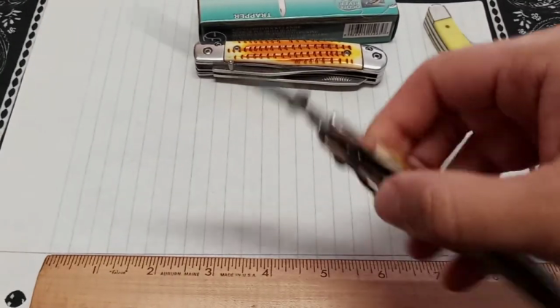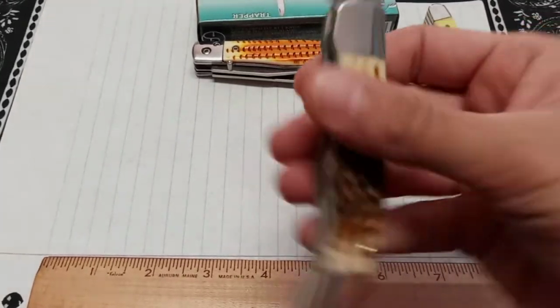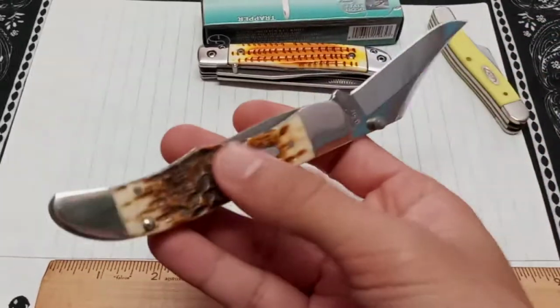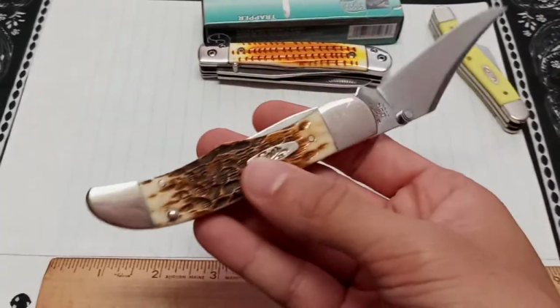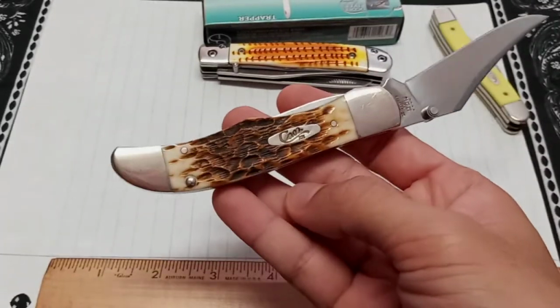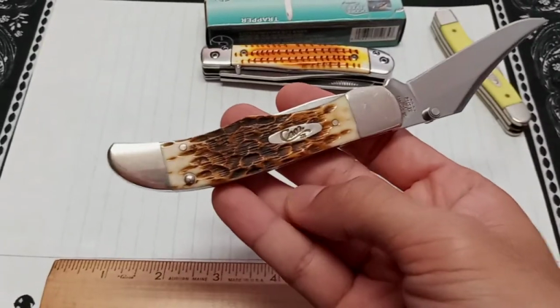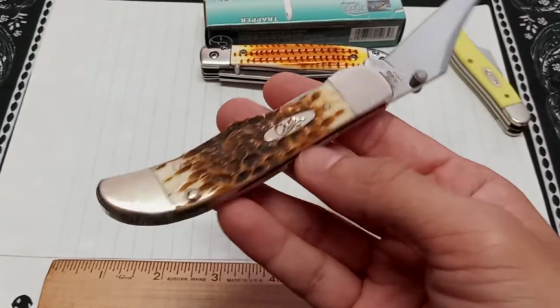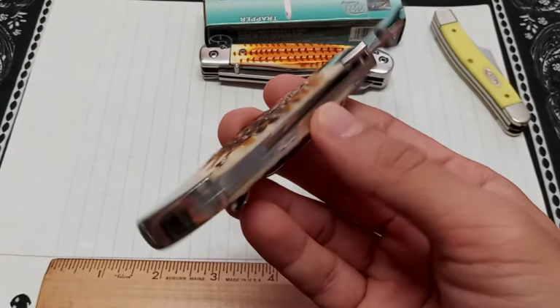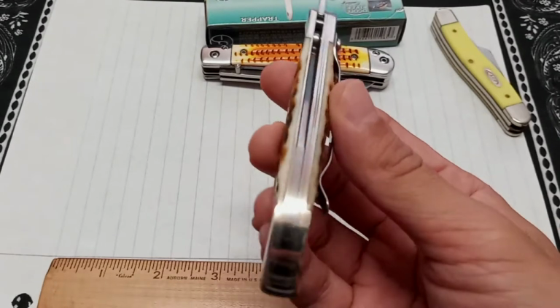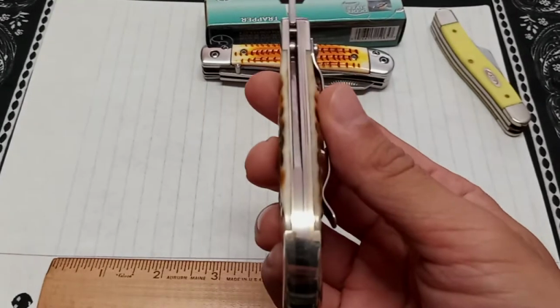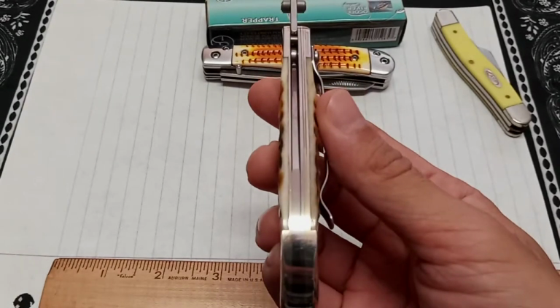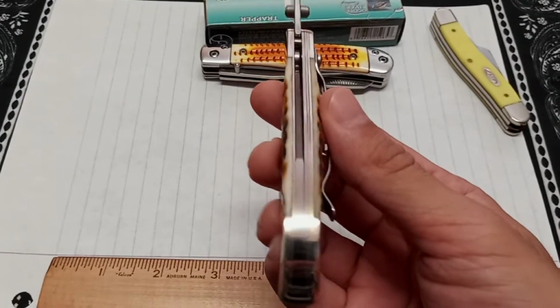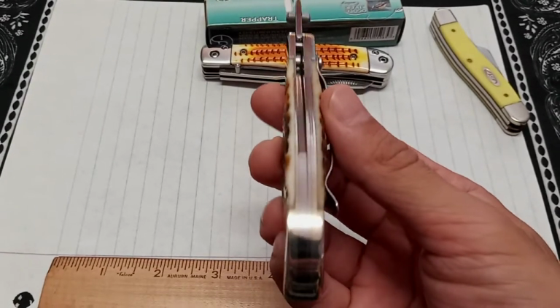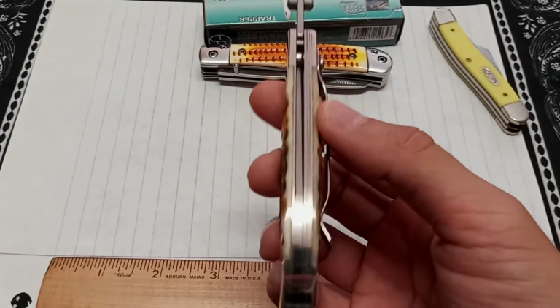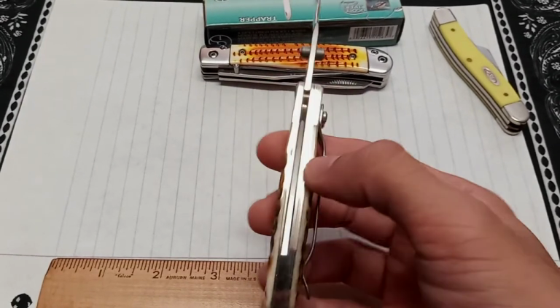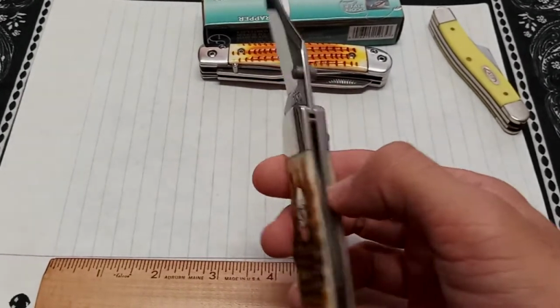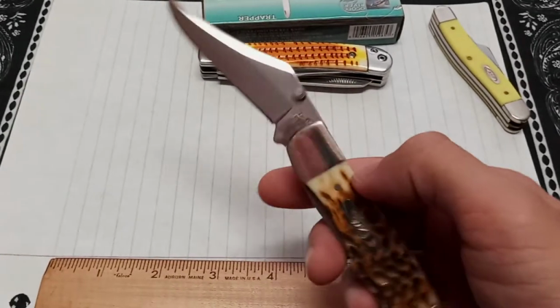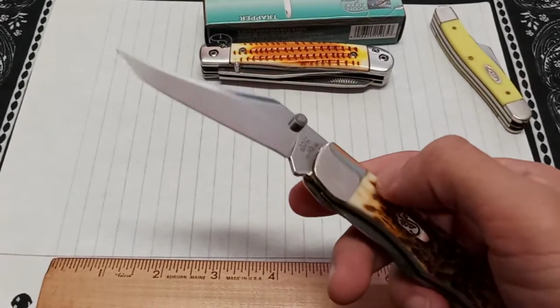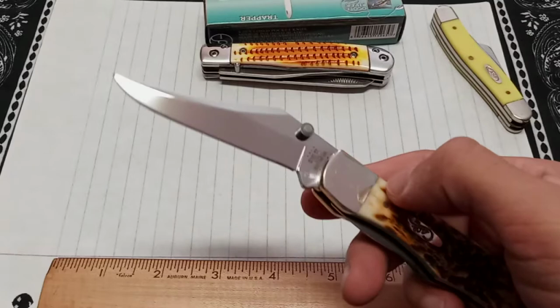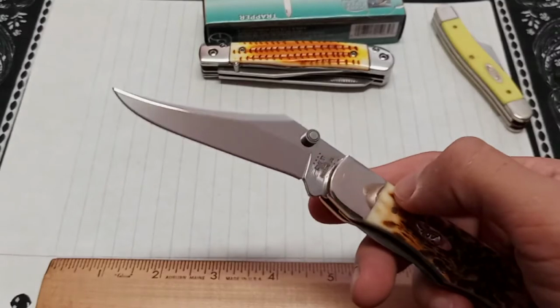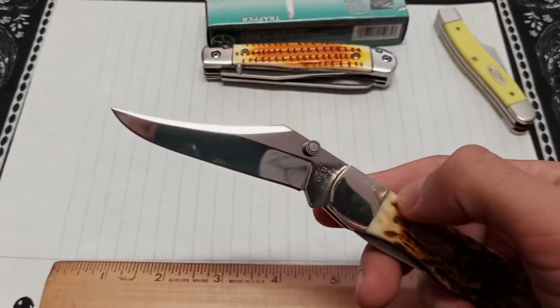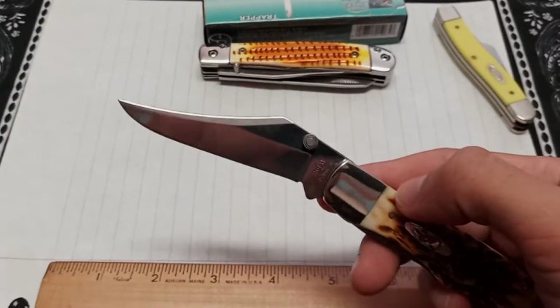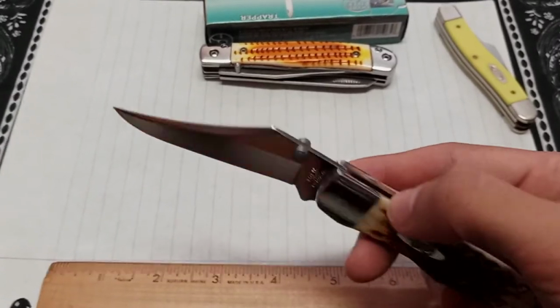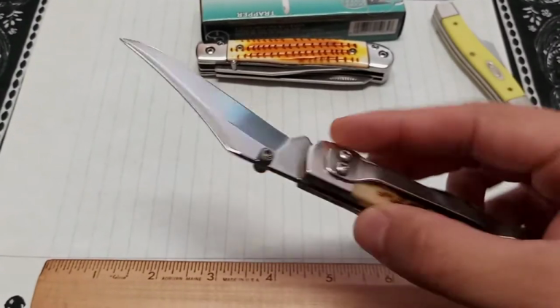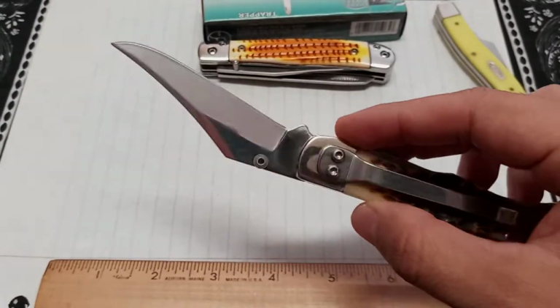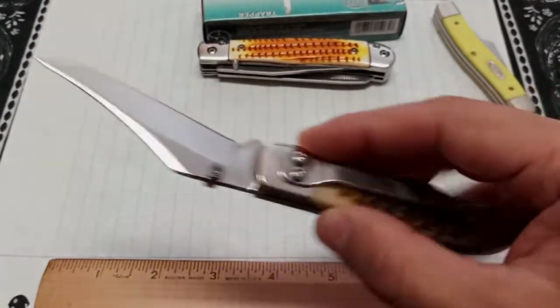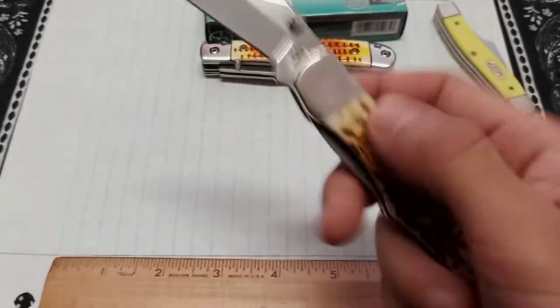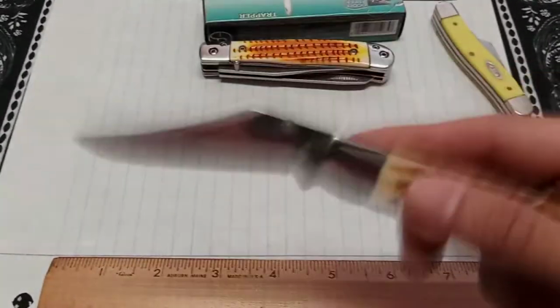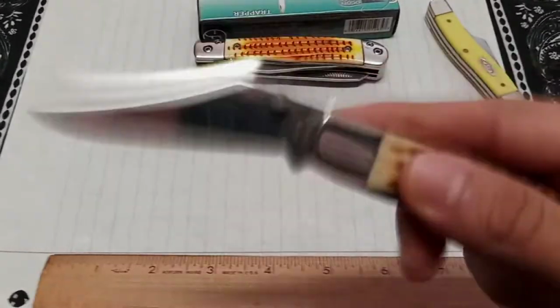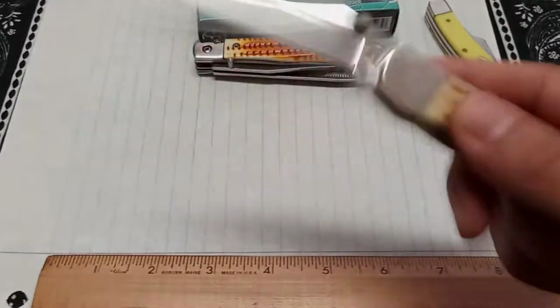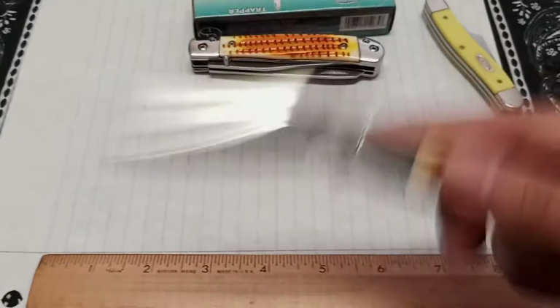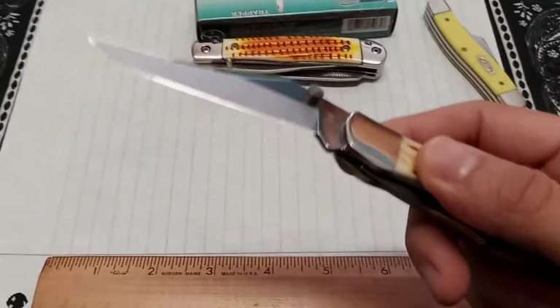We need to find out because we don't necessarily want to give up the knife. If they say they can replace it — even if they can't fix it — but they can replace it, that would be great. That's a lot of blade play; you can actually hear it.